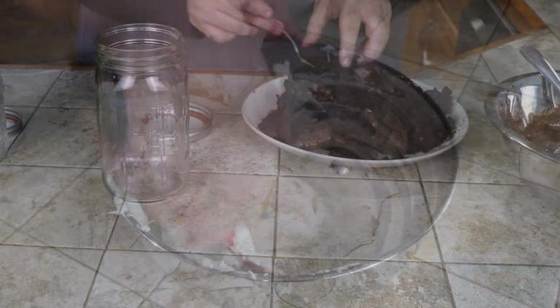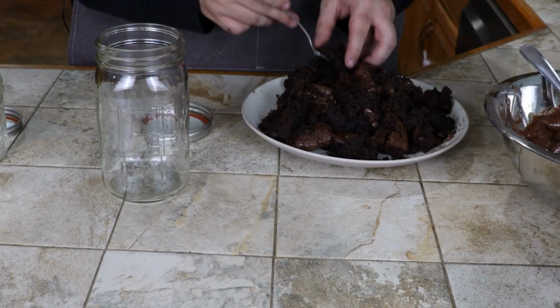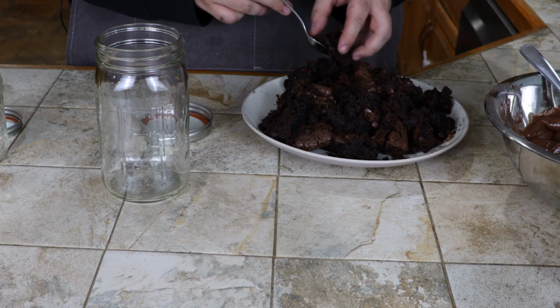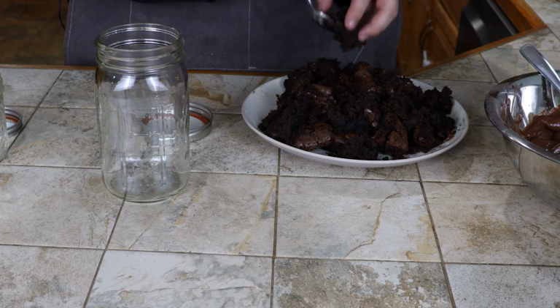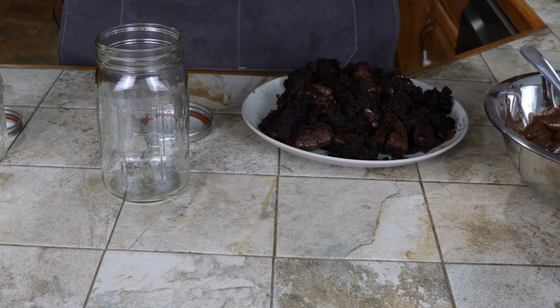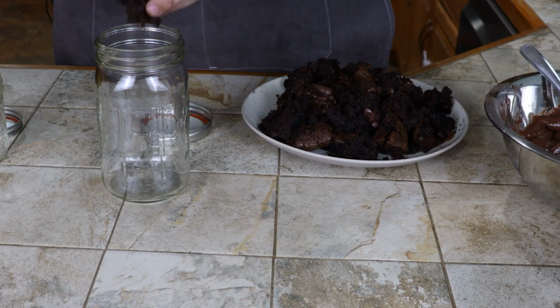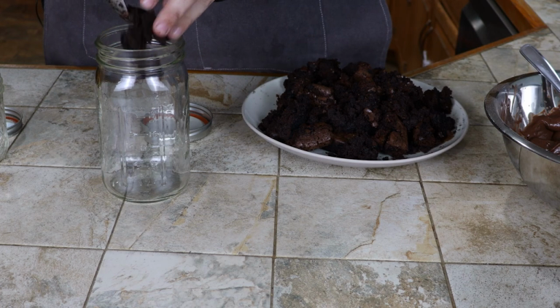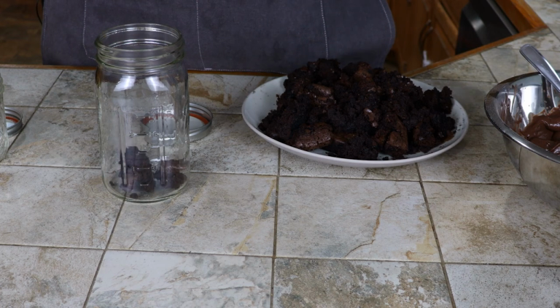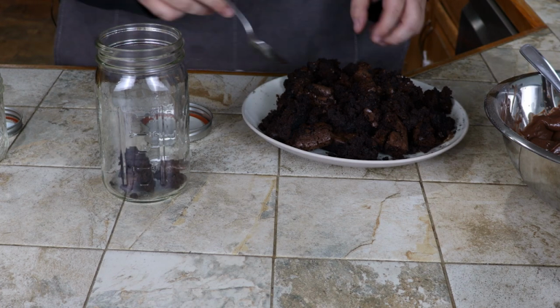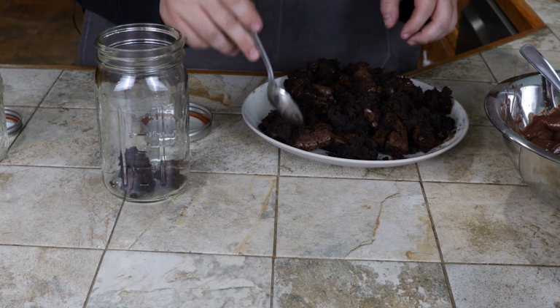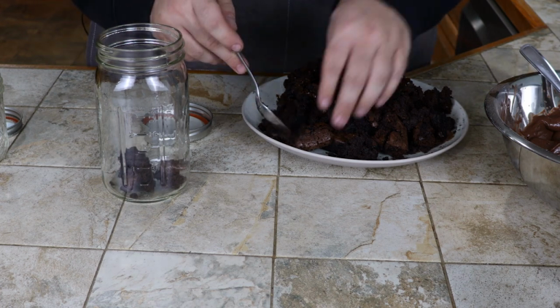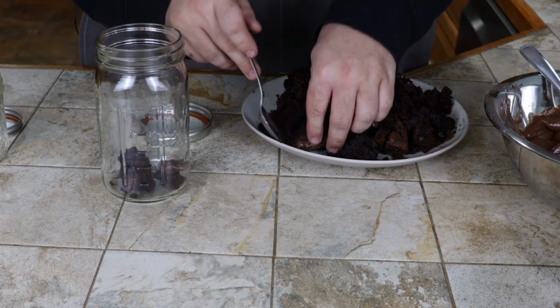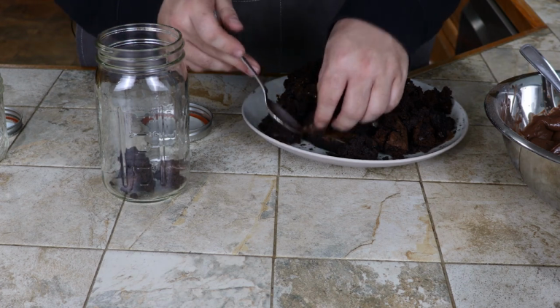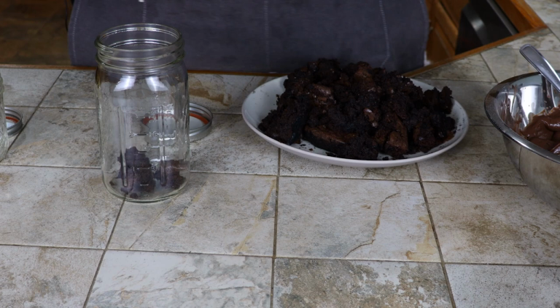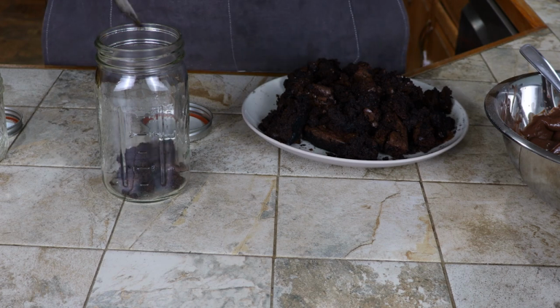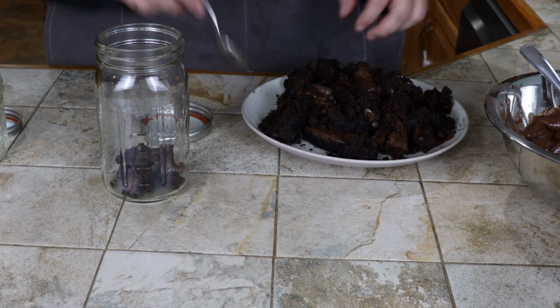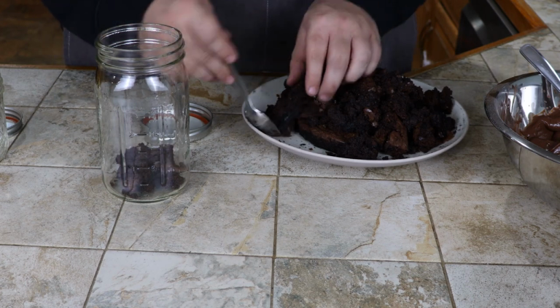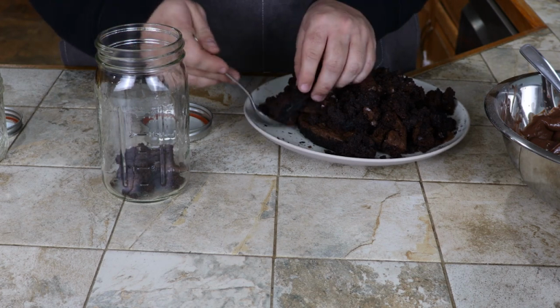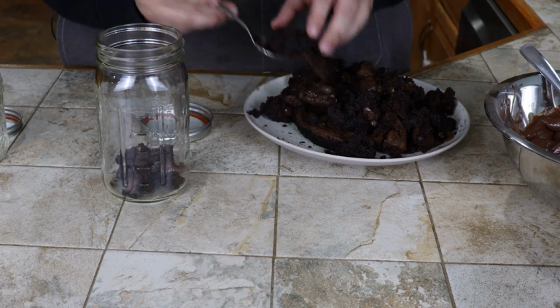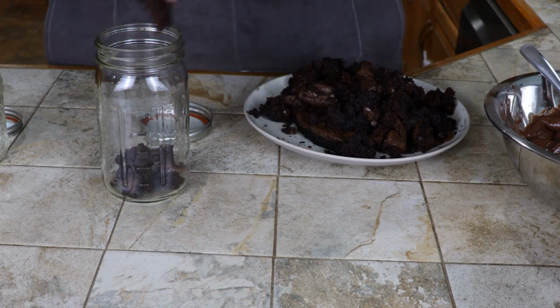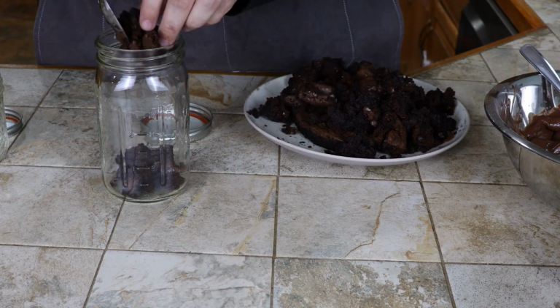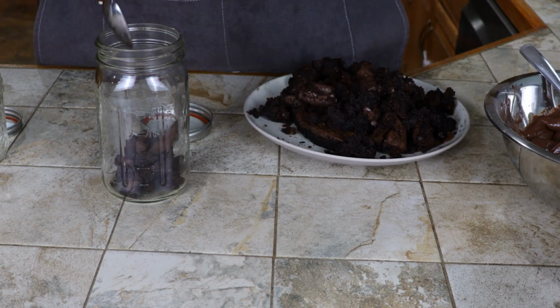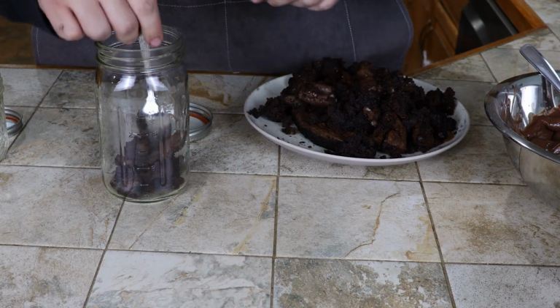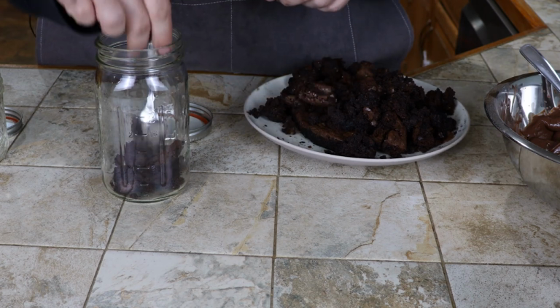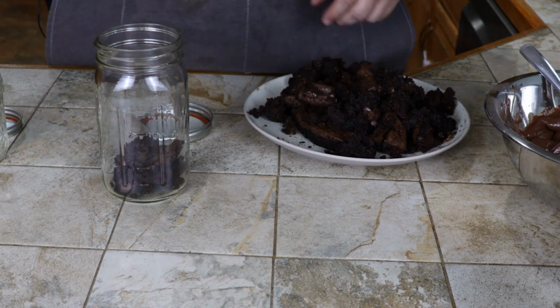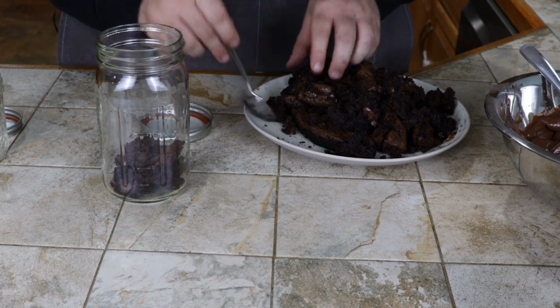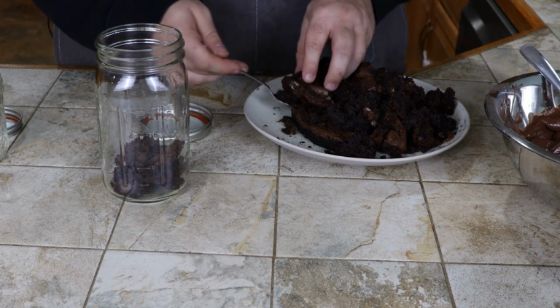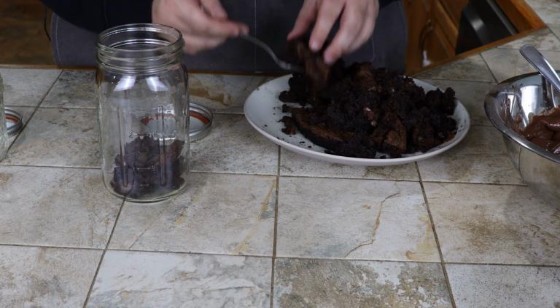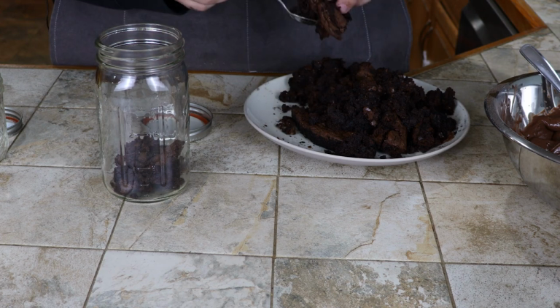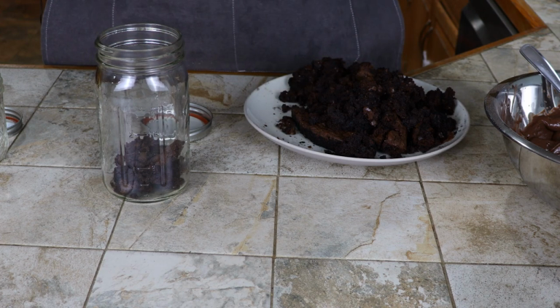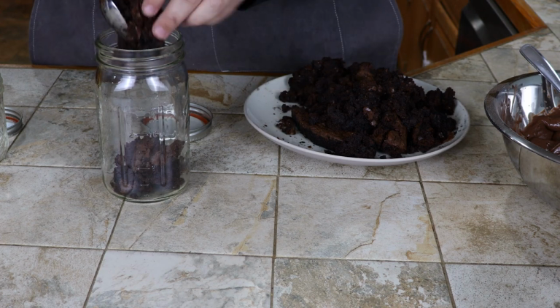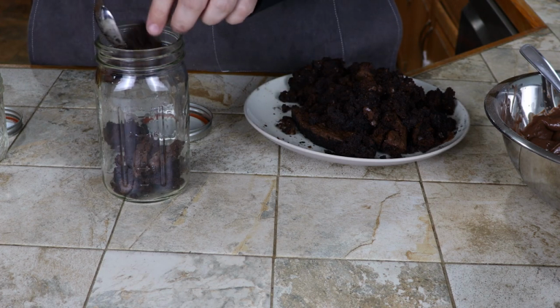And that's really all there is to this recipe. You make a cake and ruin it, you make some pudding, and you find a way to increase the sugar count in a Cool Whip. The only thing left to do now is sit back and enjoy this installment of Kenny's Assemble, presented by Brian Michael Cooks.